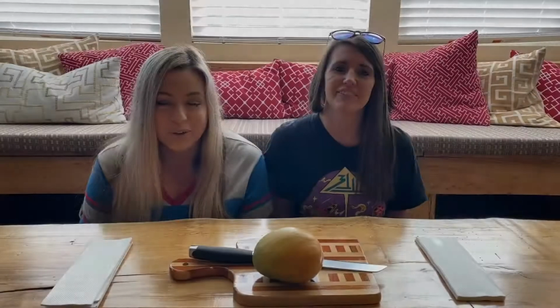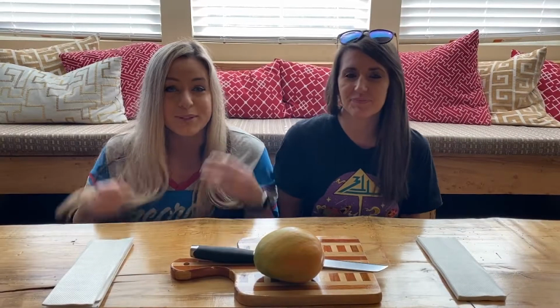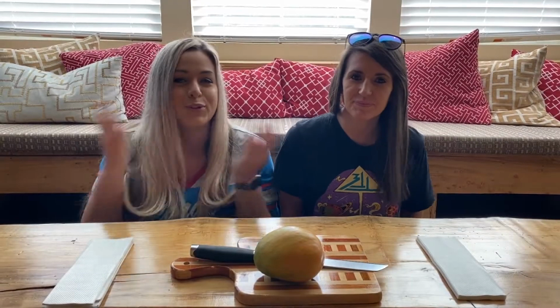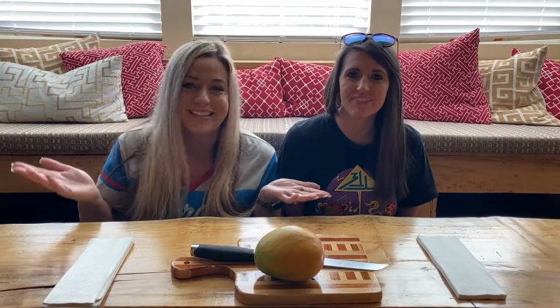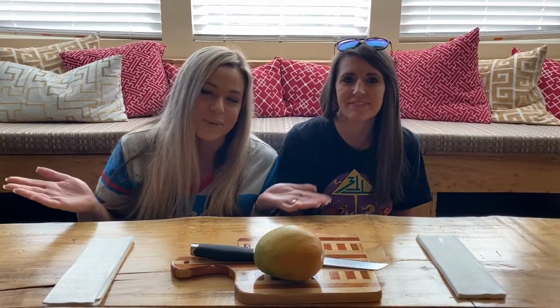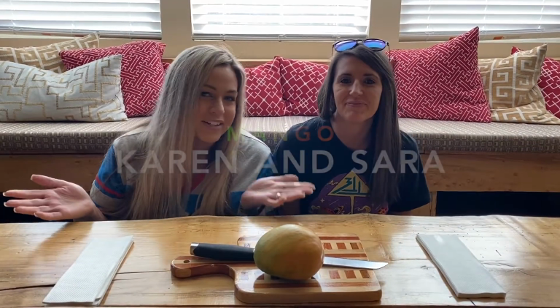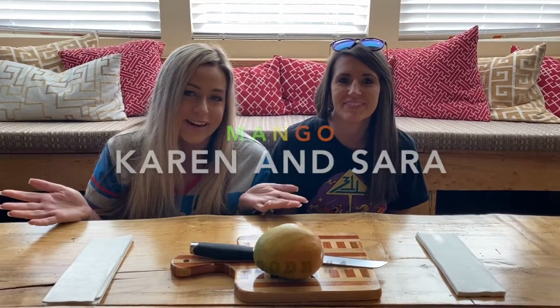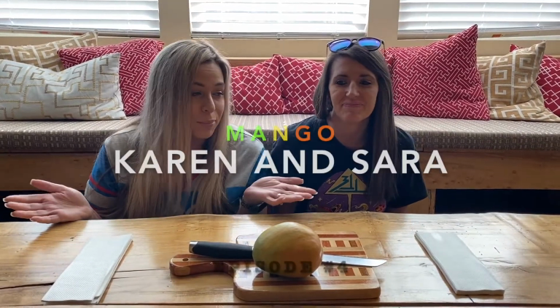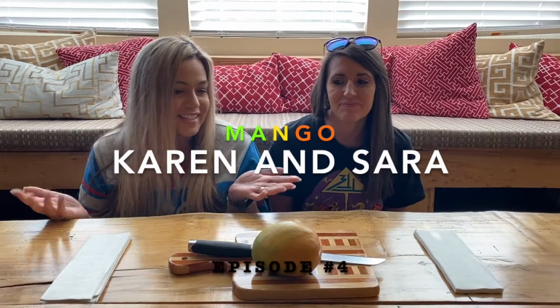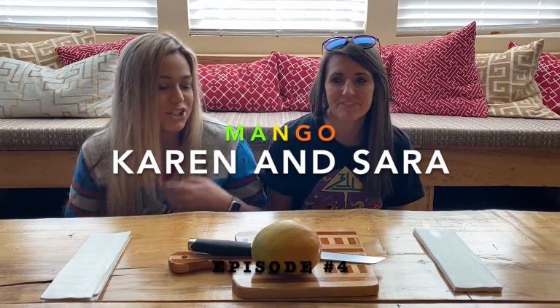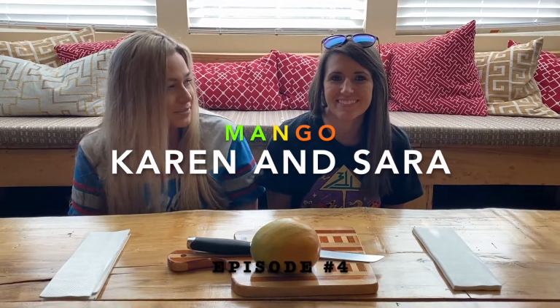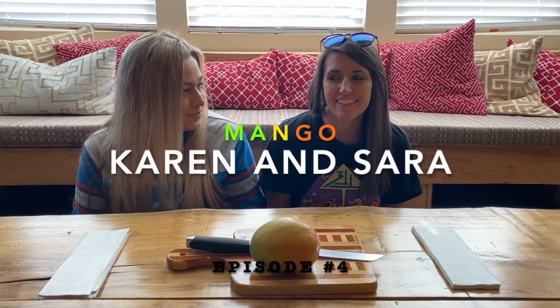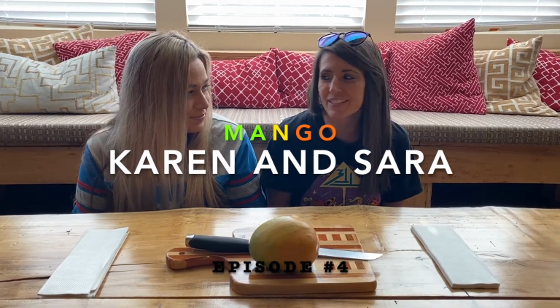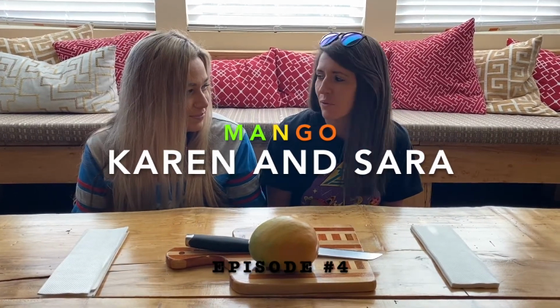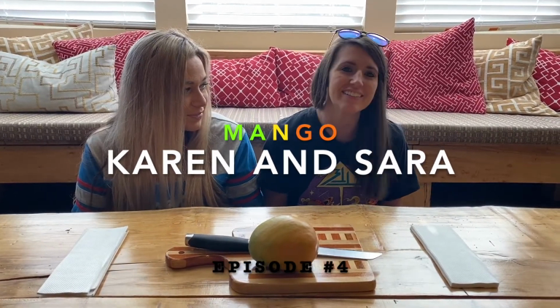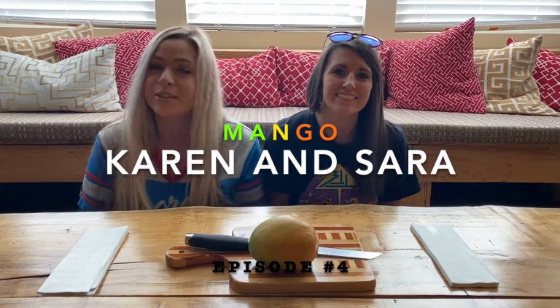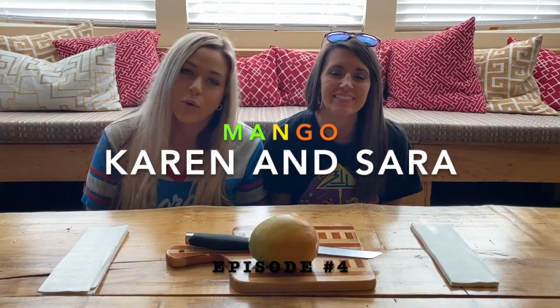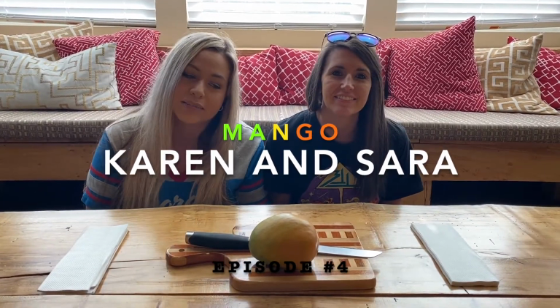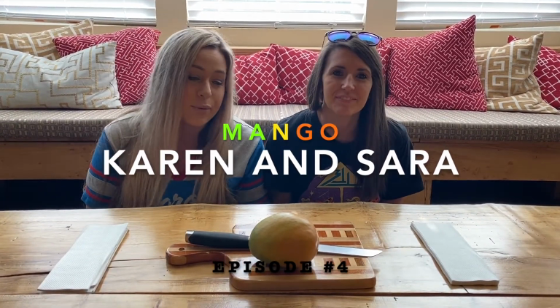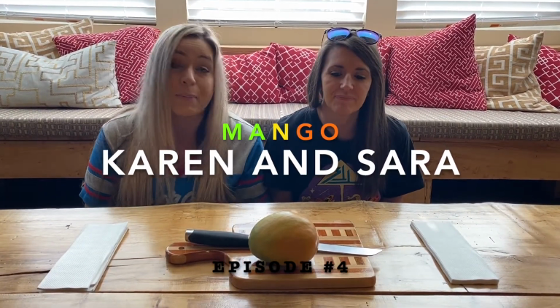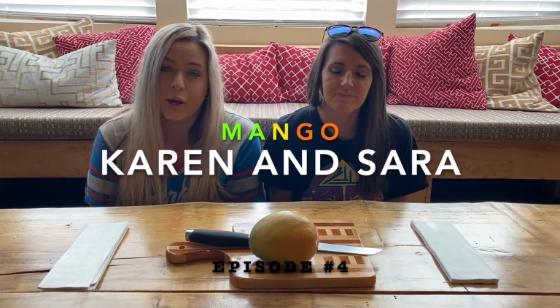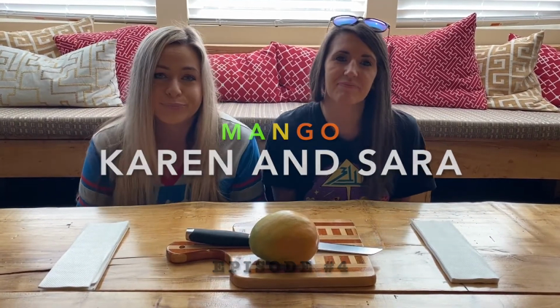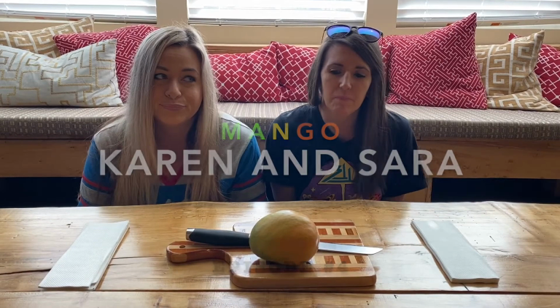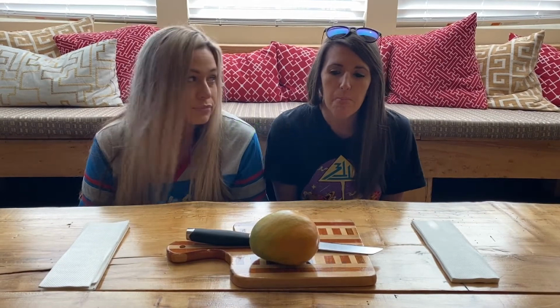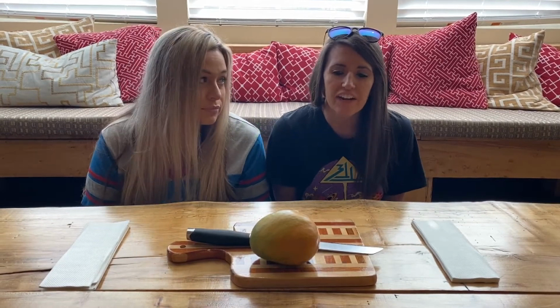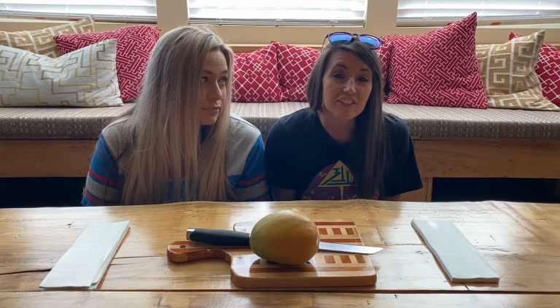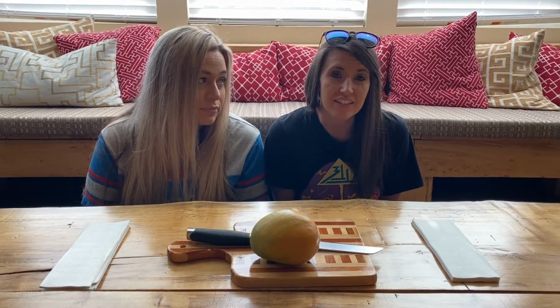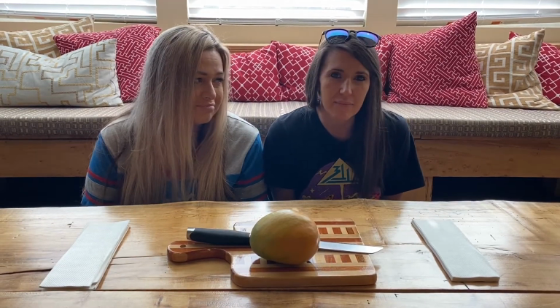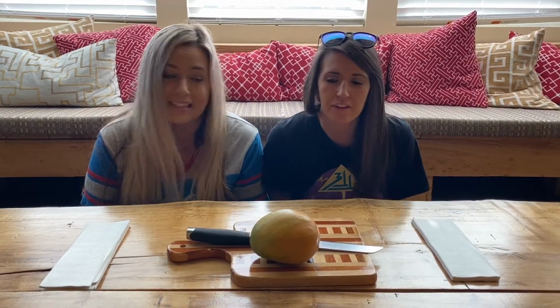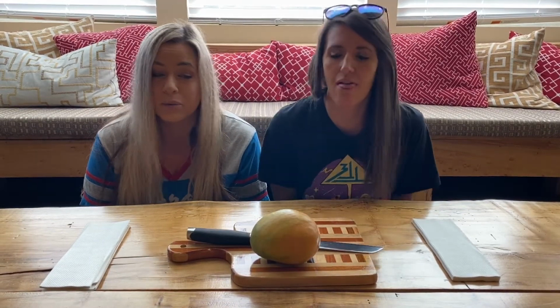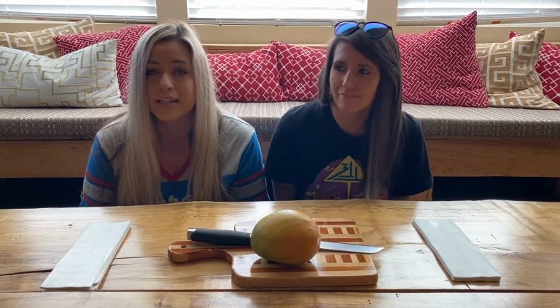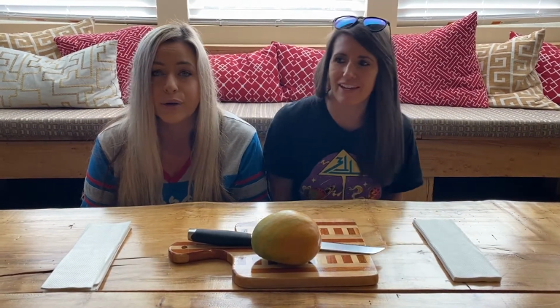Welcome to Fruit of the Day with Karen and Sarah, breakfast edition, episode four. Today we have a mango. Karen thinks she doesn't like mango — she says it's probably going to be gross.